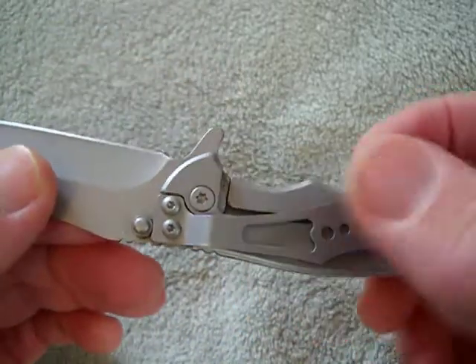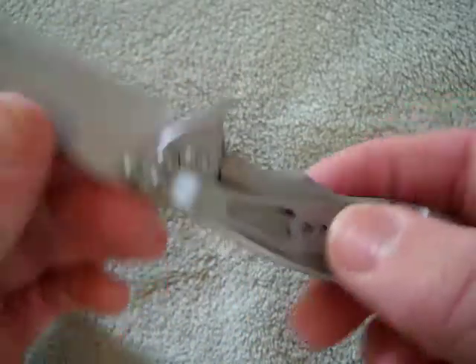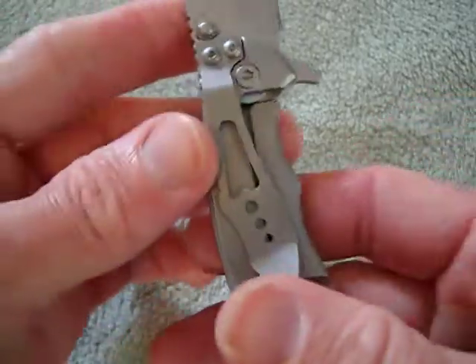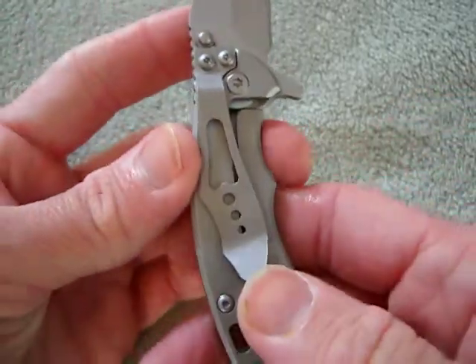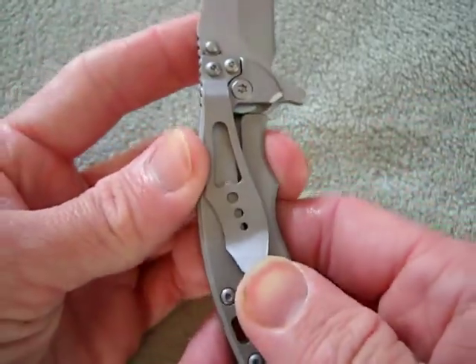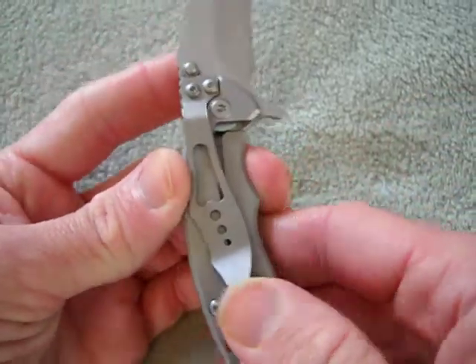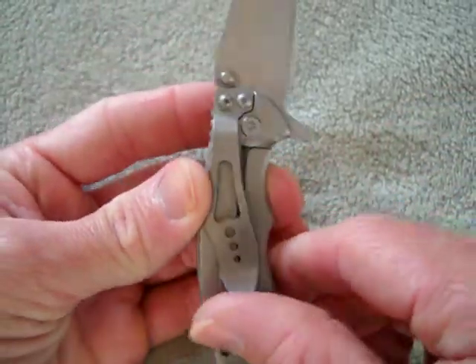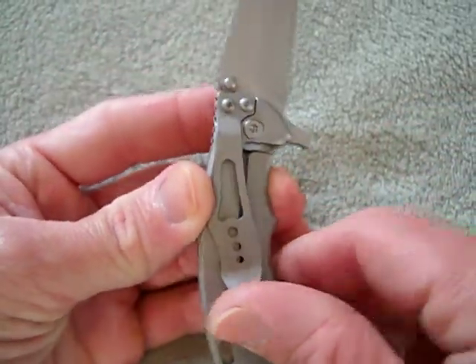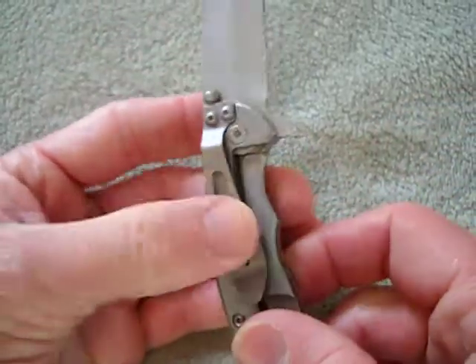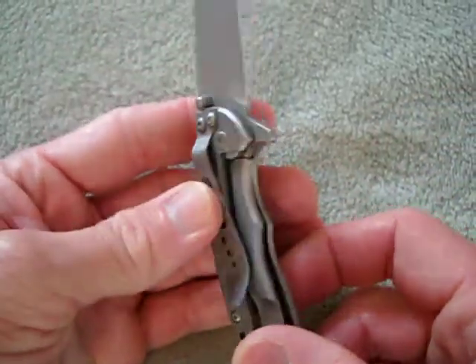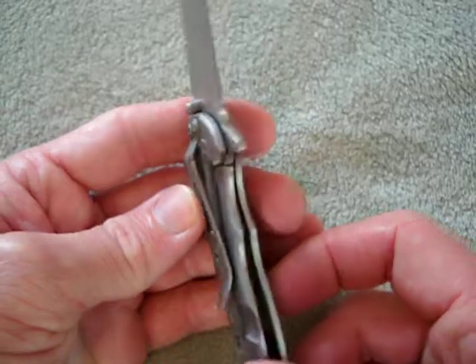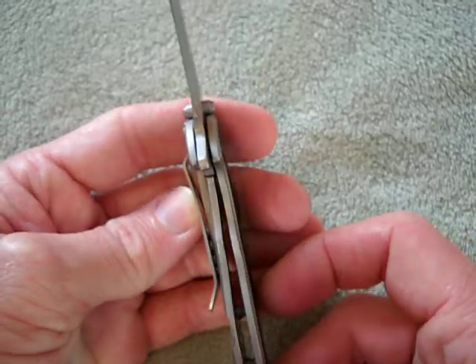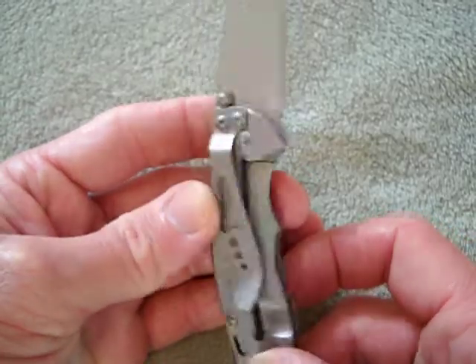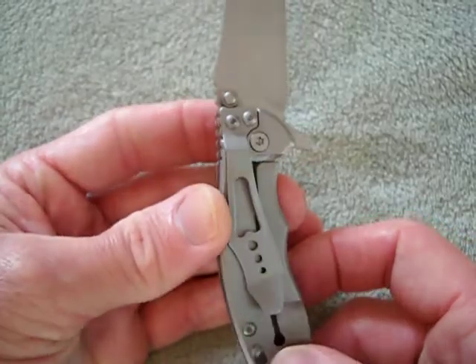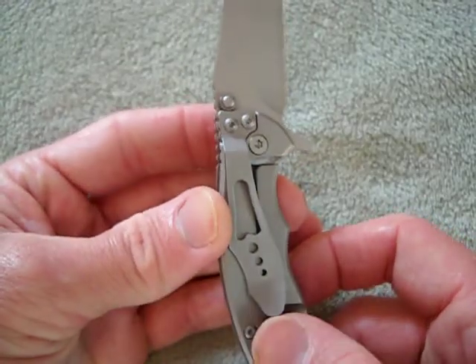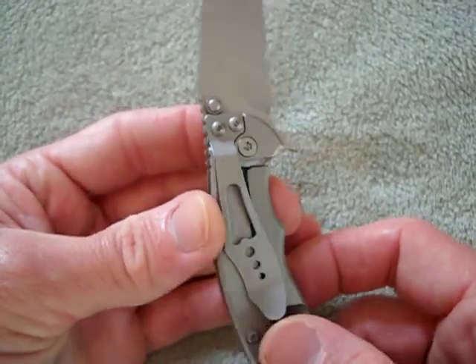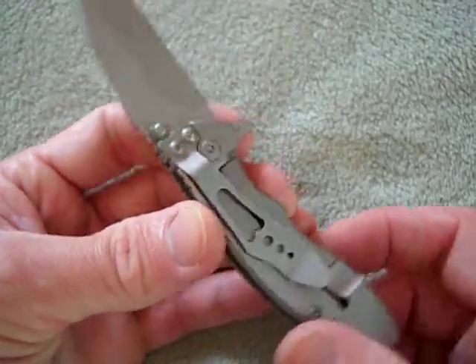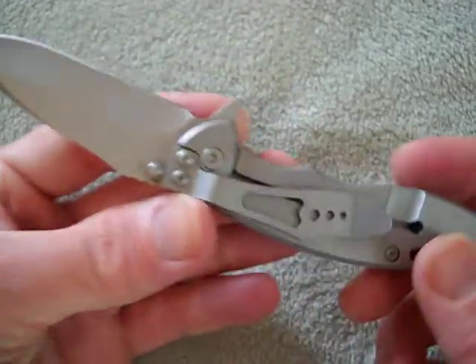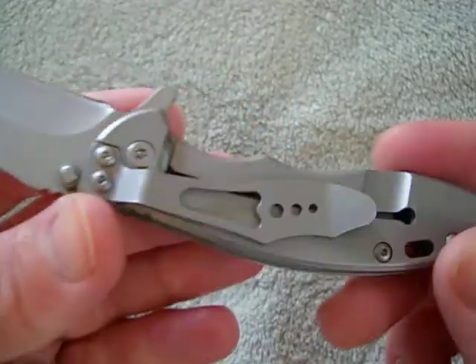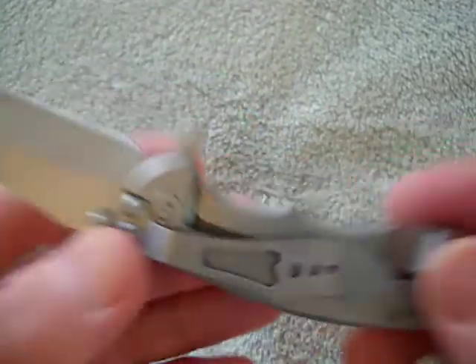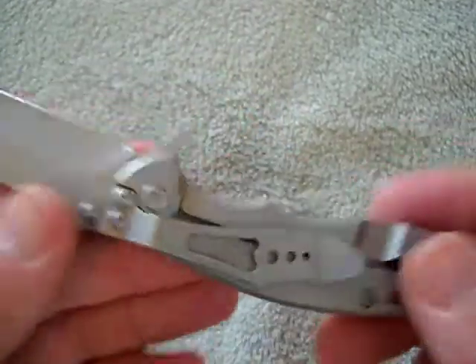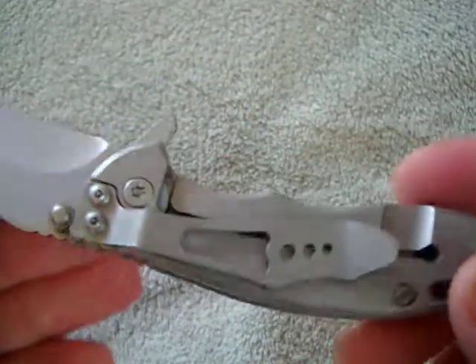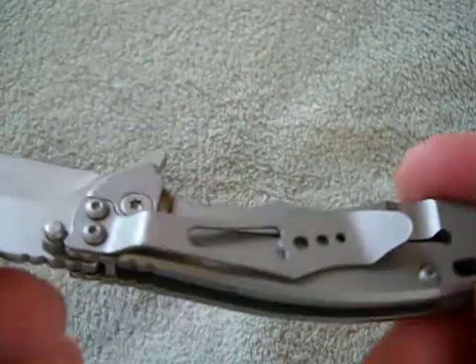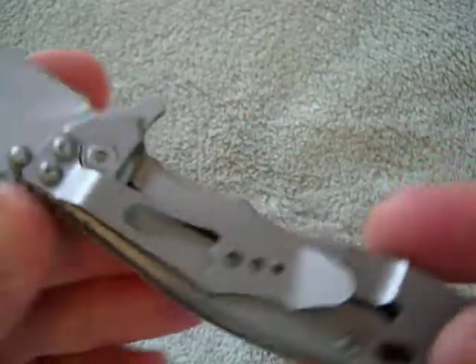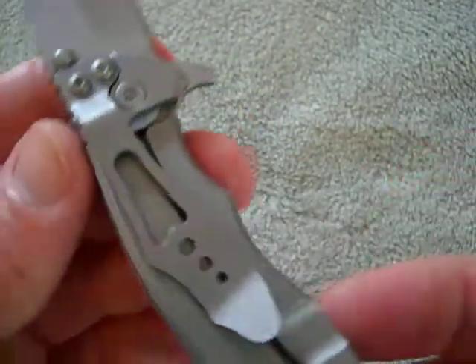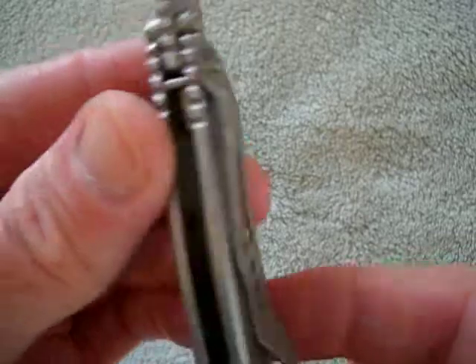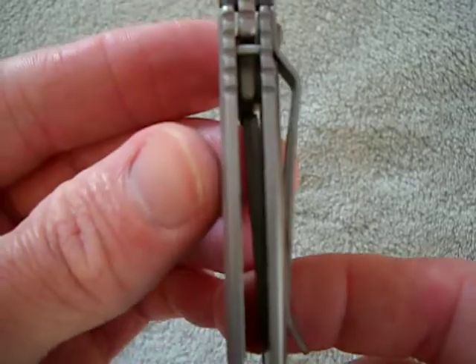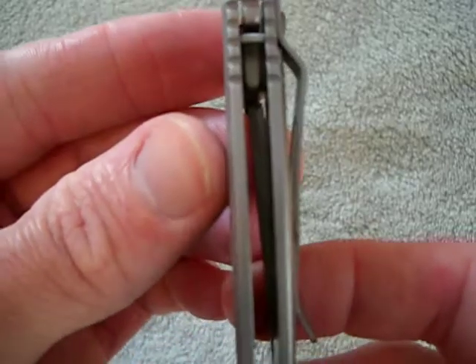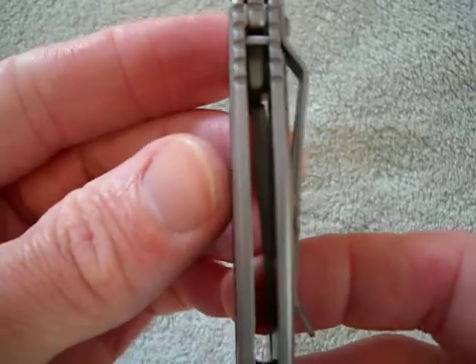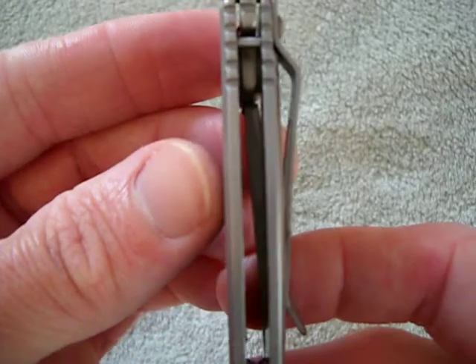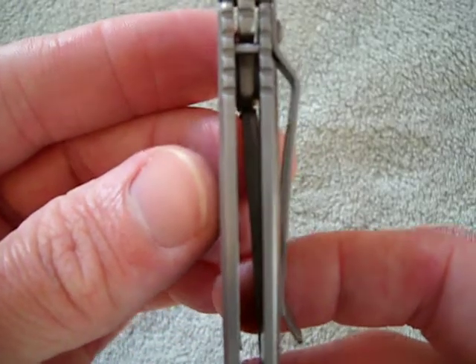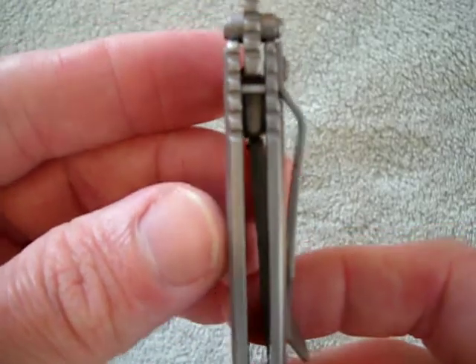It's got kind of that Kershaw Junkyard Dog clip, which I could do without. I'll probably take the clip off — this knife is so small and light that you just slip it in the pocket. Flow-through construction.